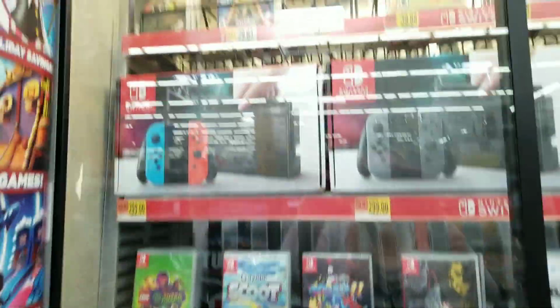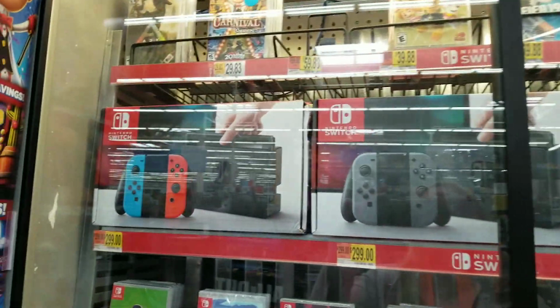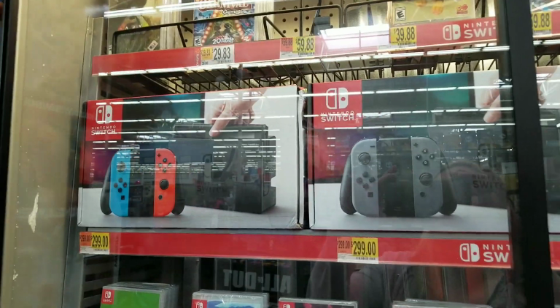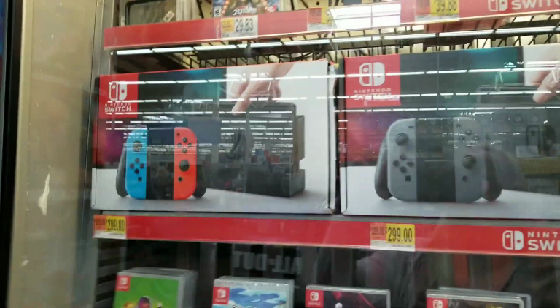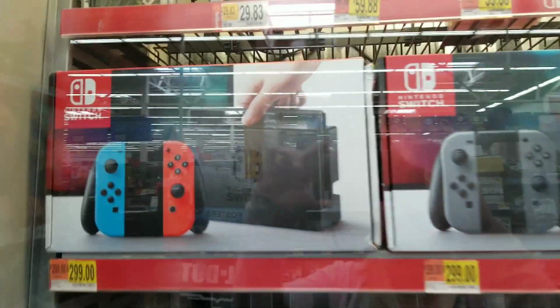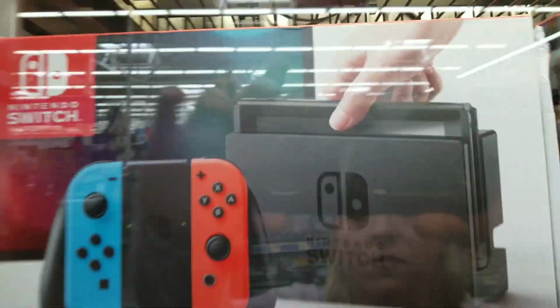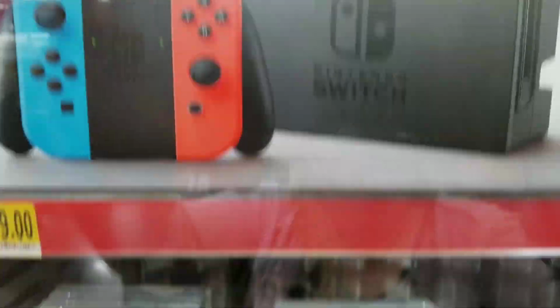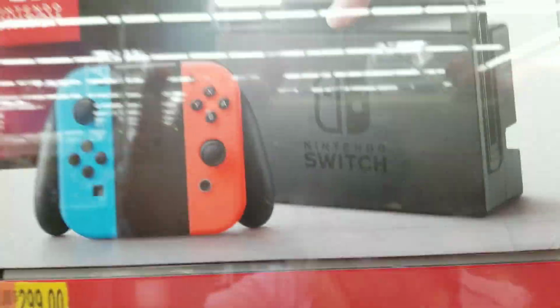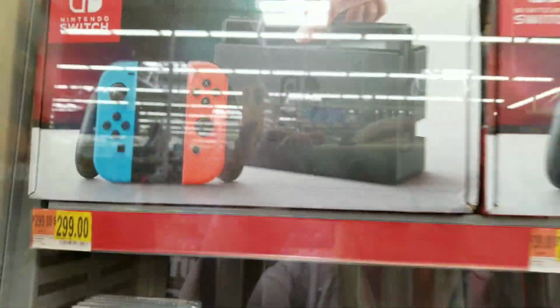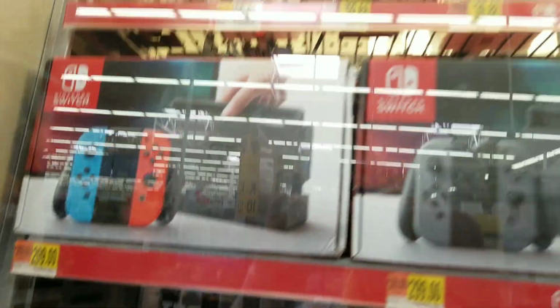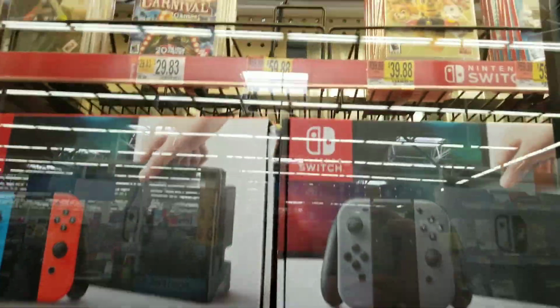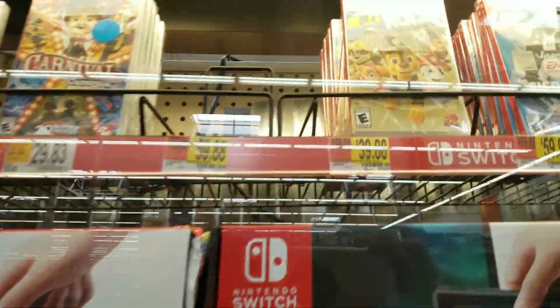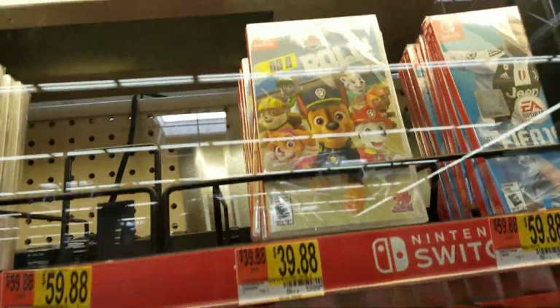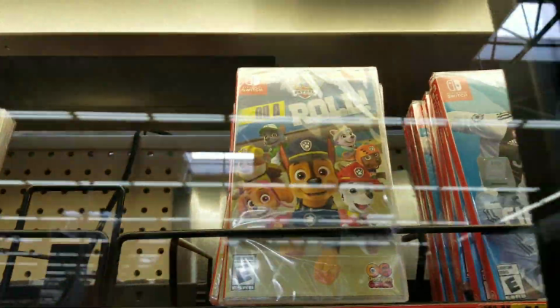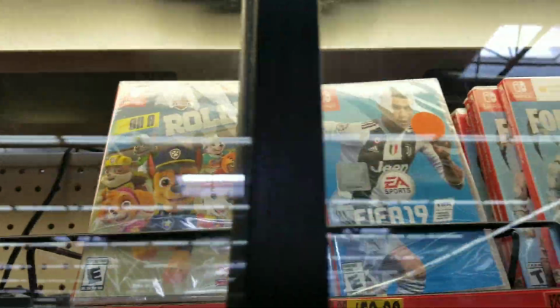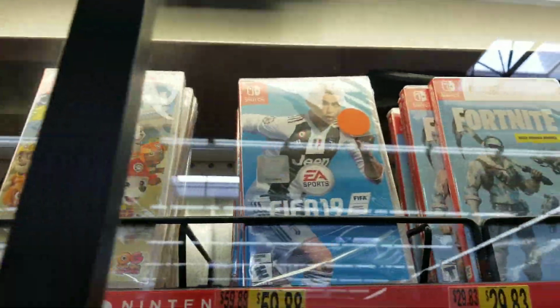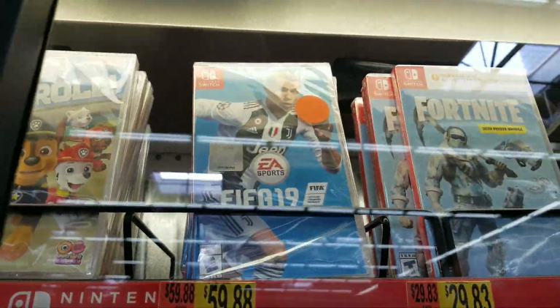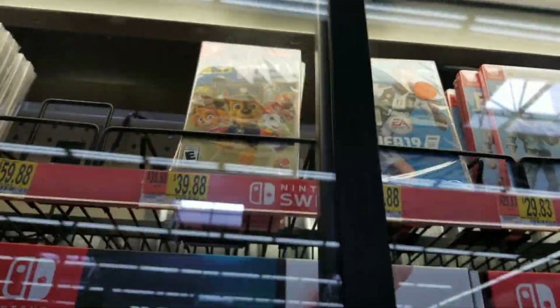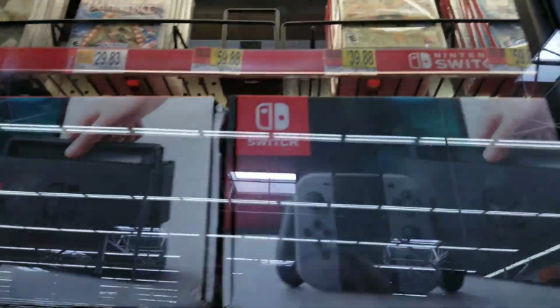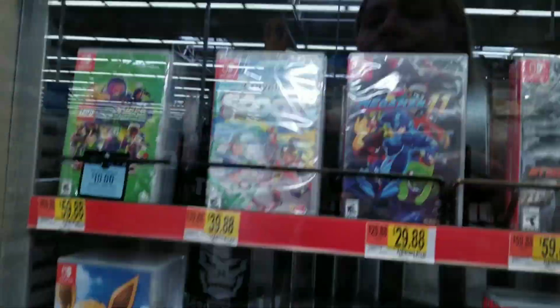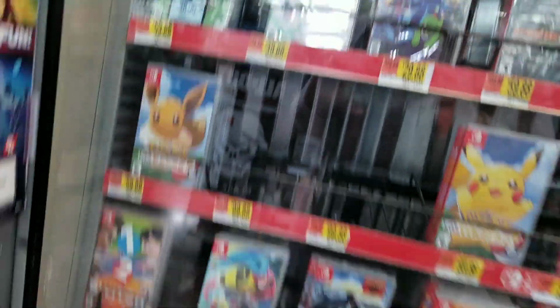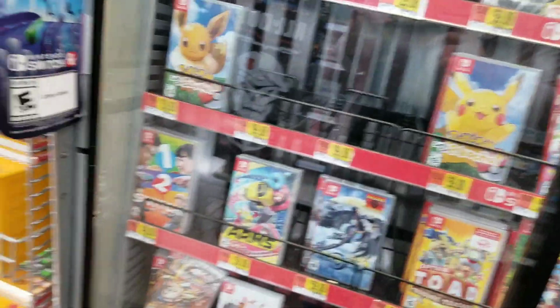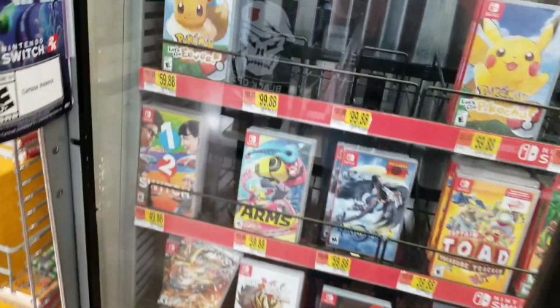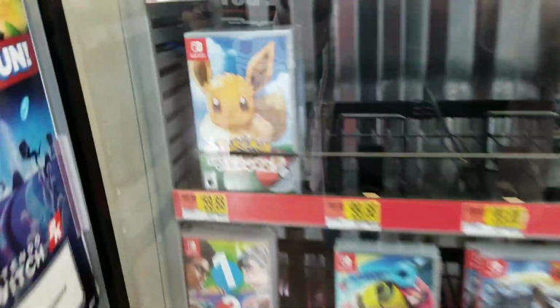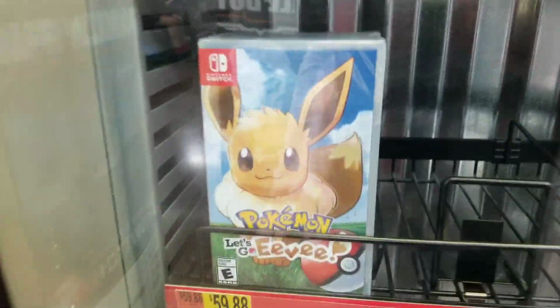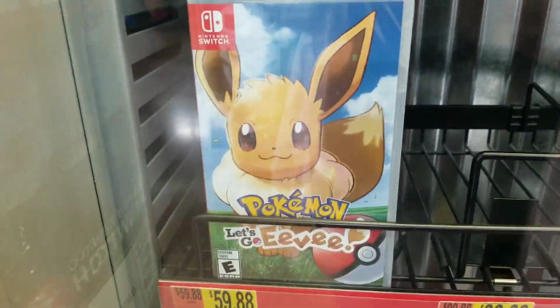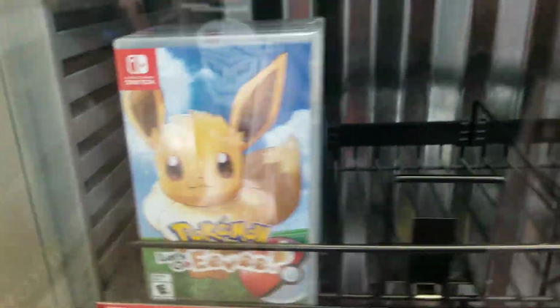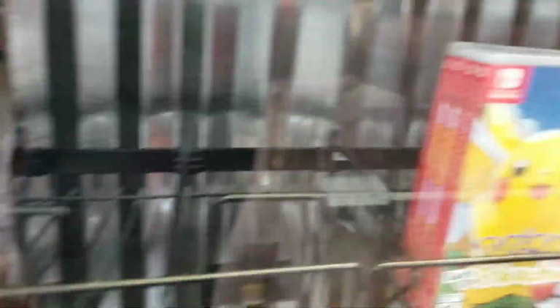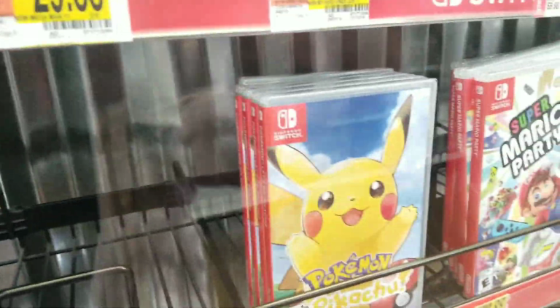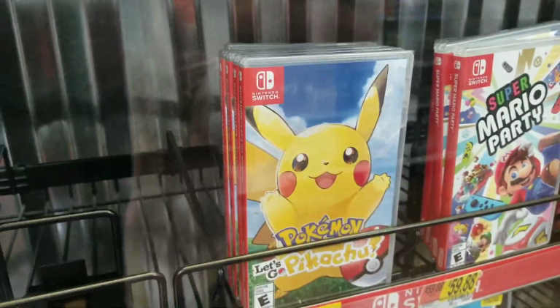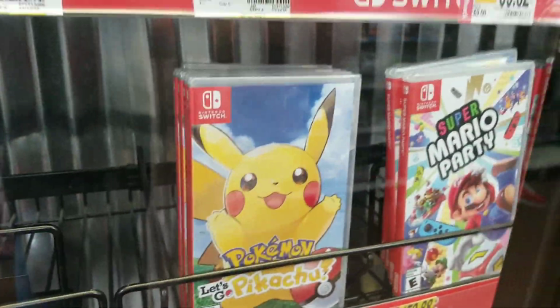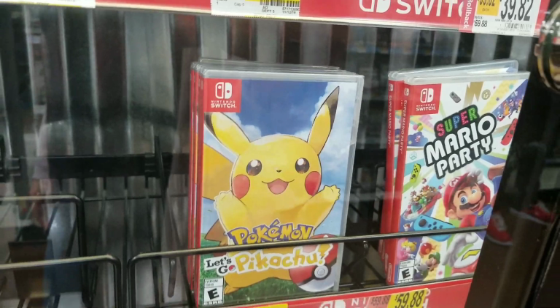And here is the Nintendo Switch with cool games like Paw Patrol, FIFA, Fortnite, Let's Go Eevee, and Let's Go Pikachu.